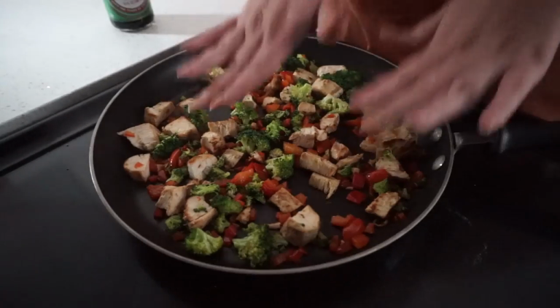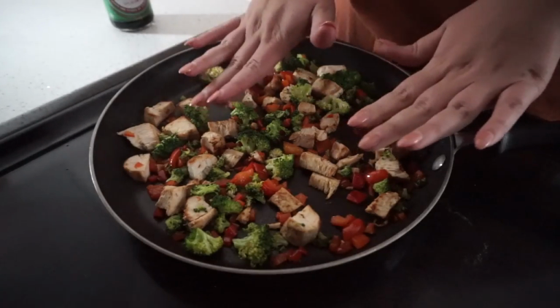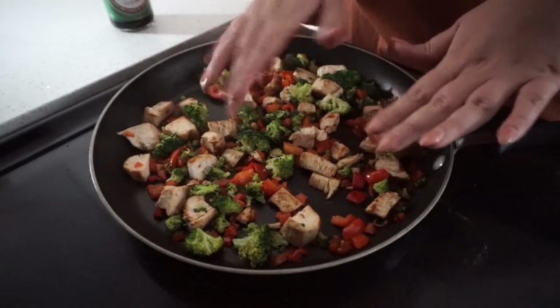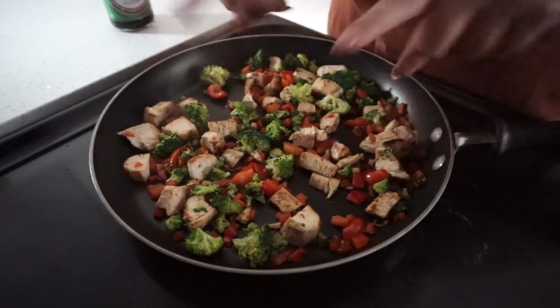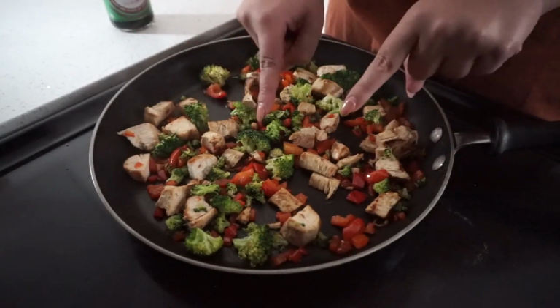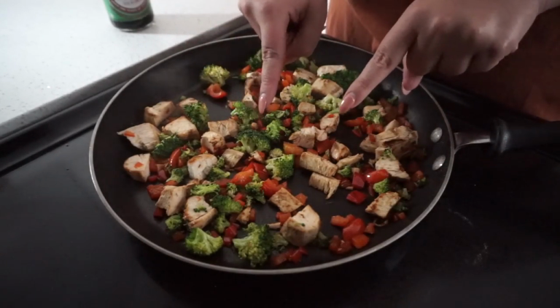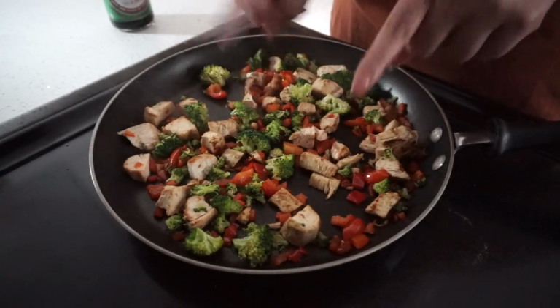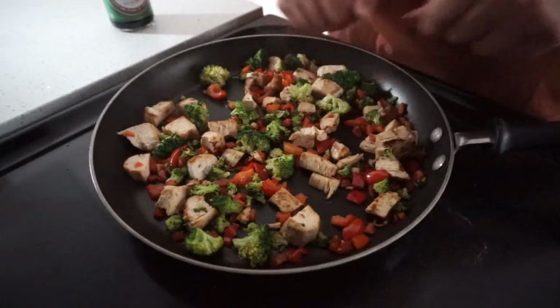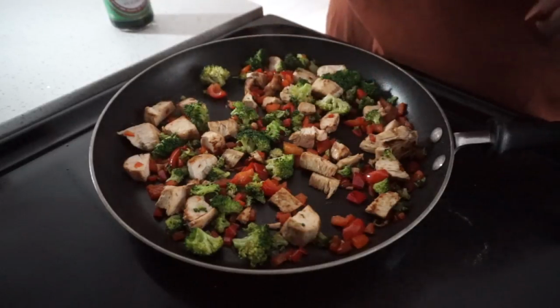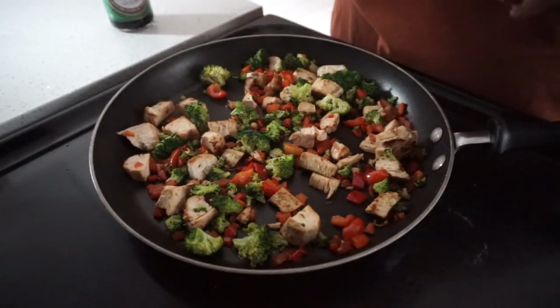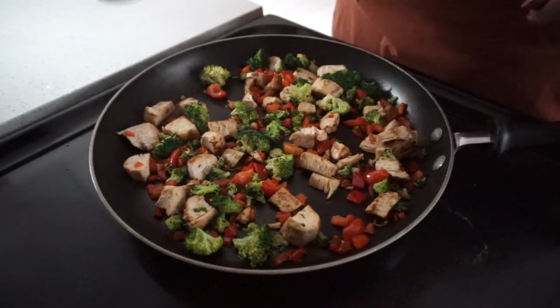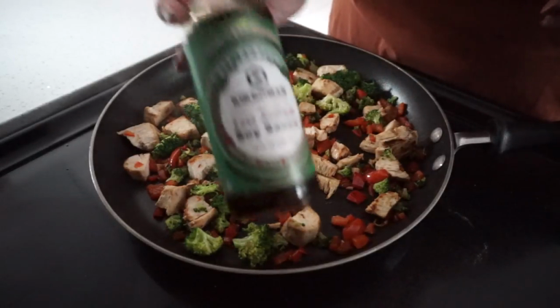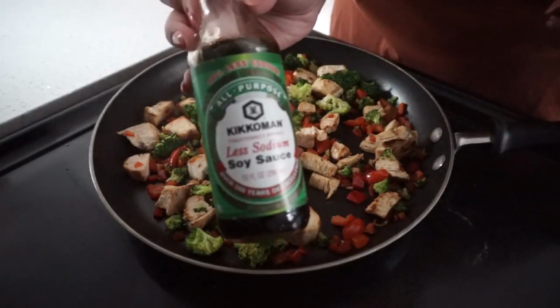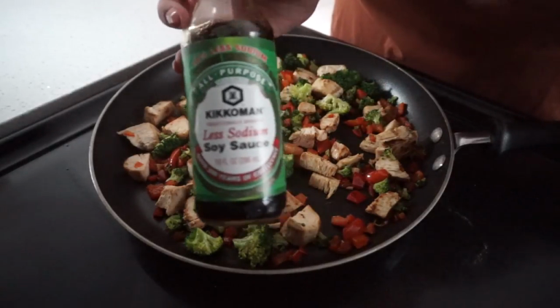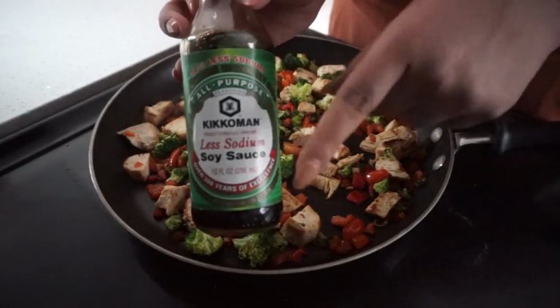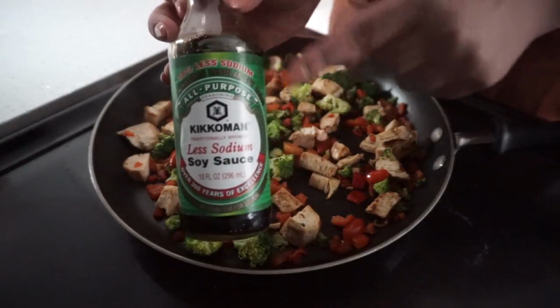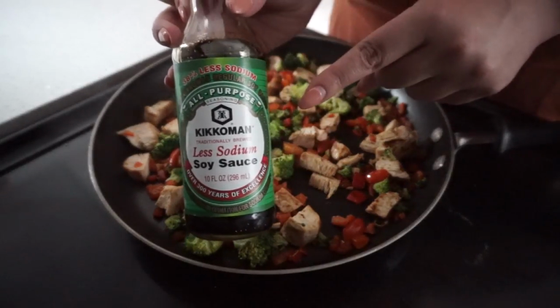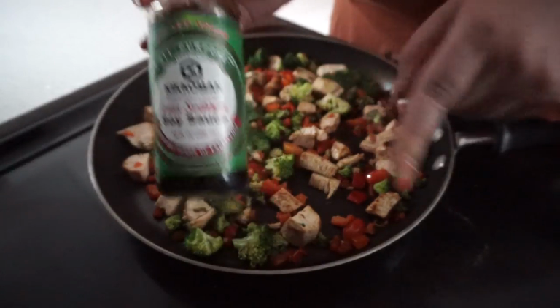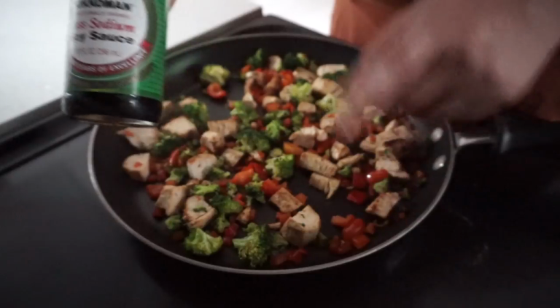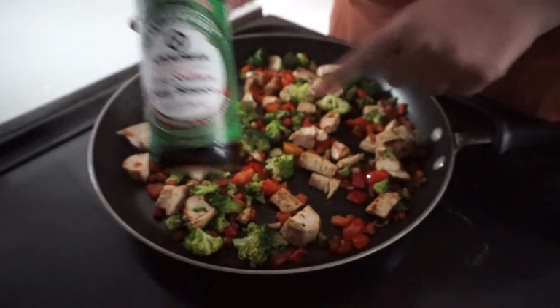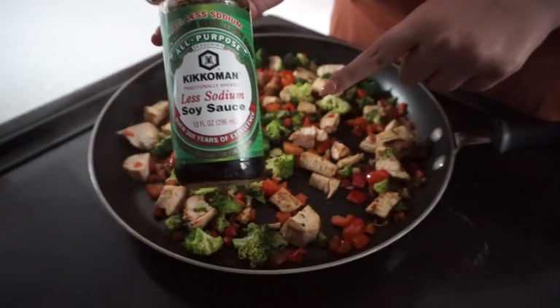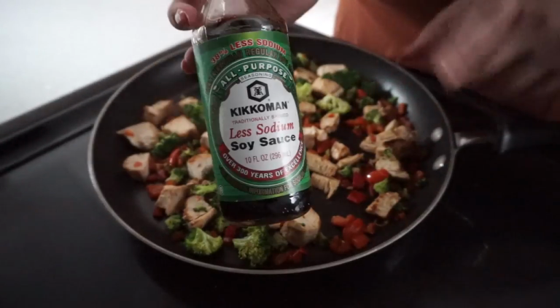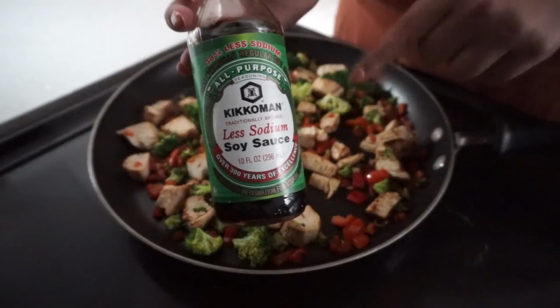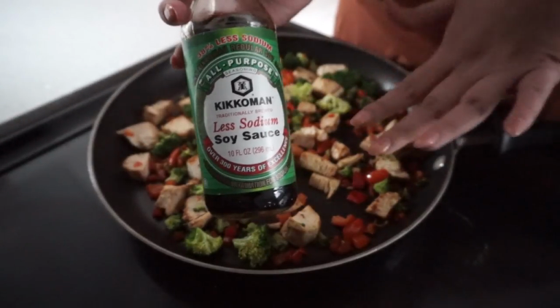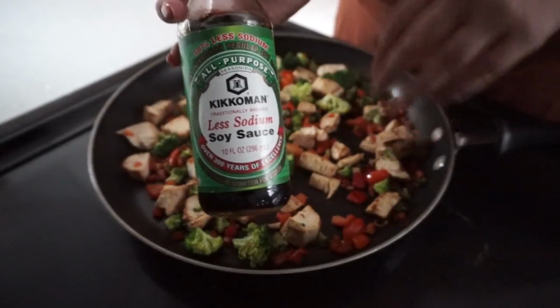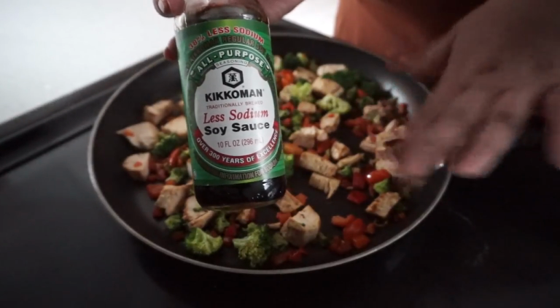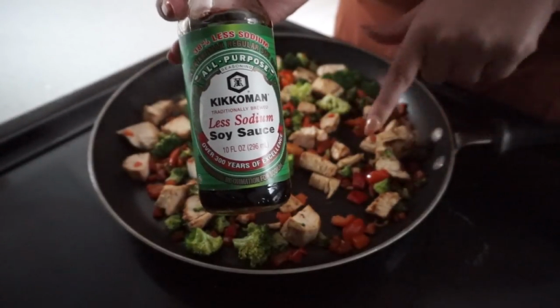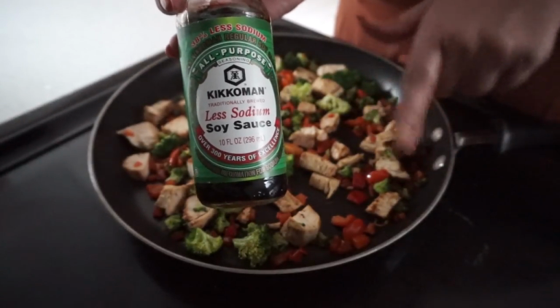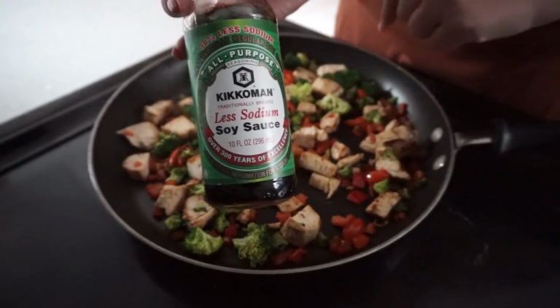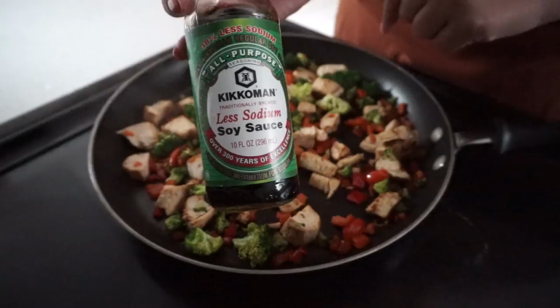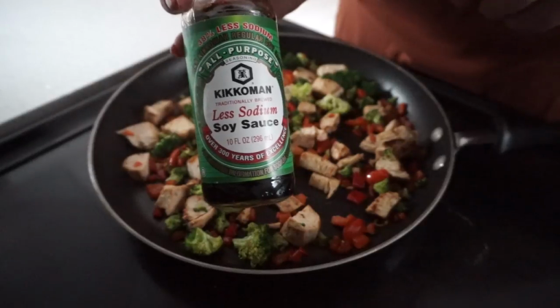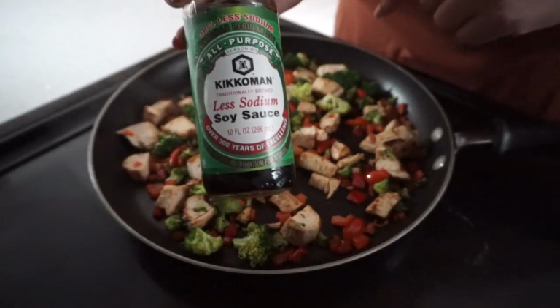Now I've turned down the heat. All we need to do is add in our soy sauce — one tablespoon of soy sauce right at the end. Let it cook for just a few seconds and then we'll plate it. Our chicken veggie stir fry will be good to go.